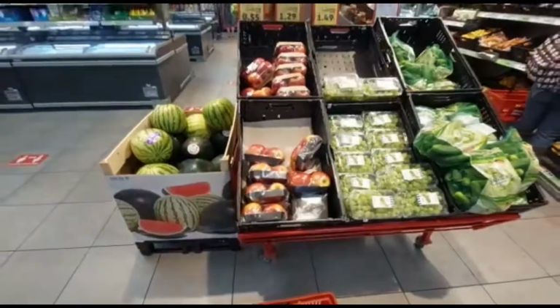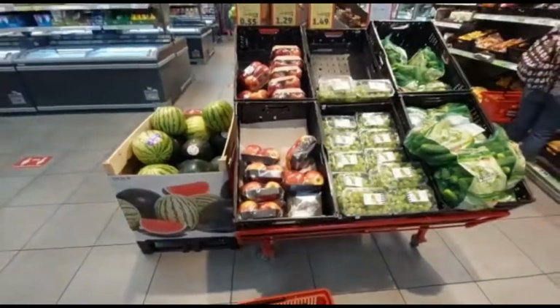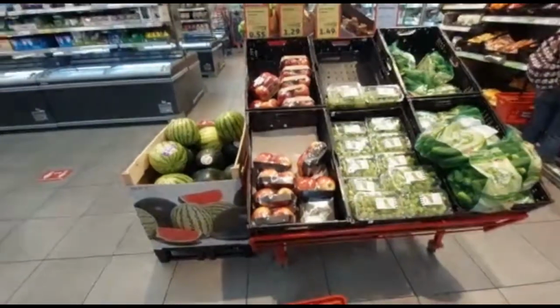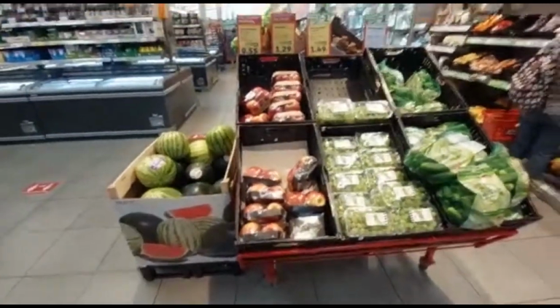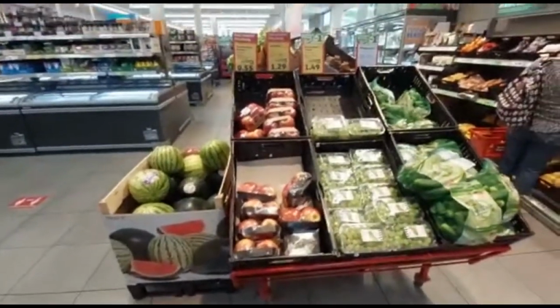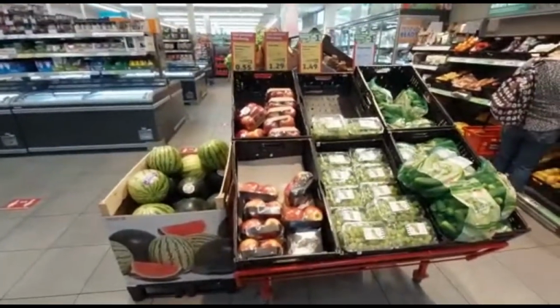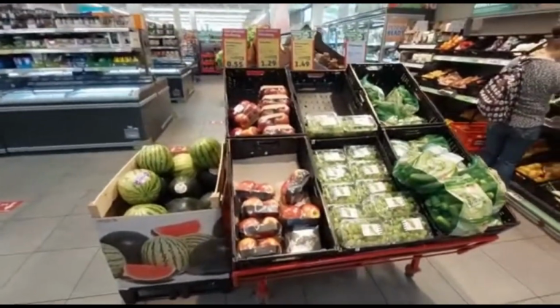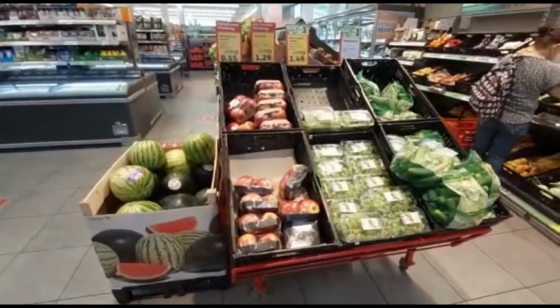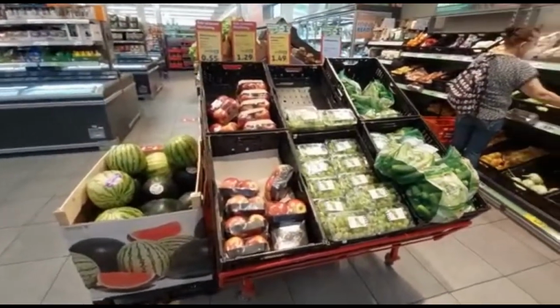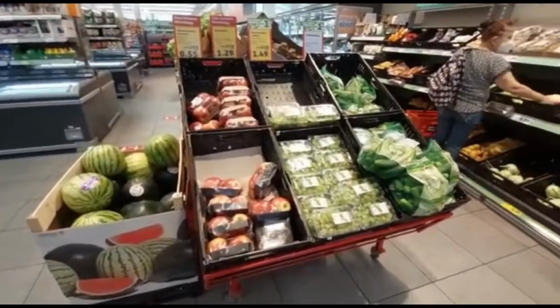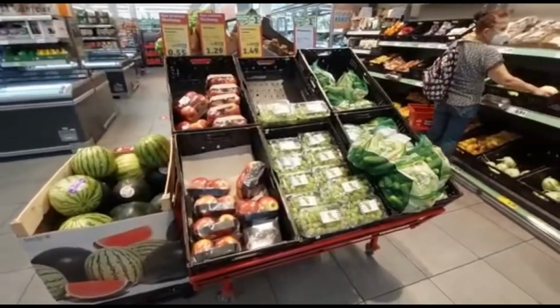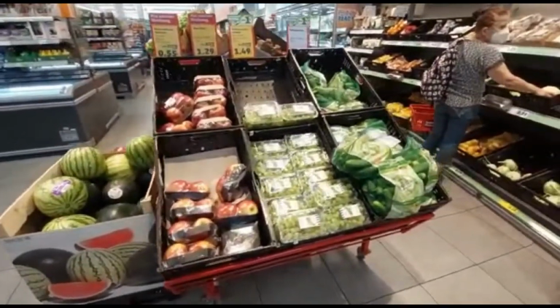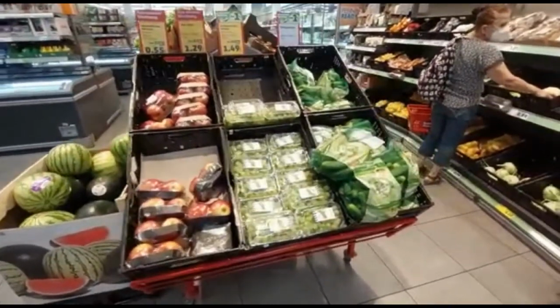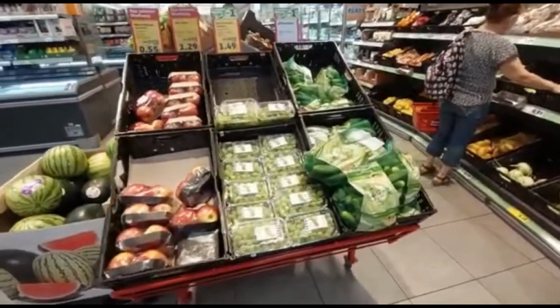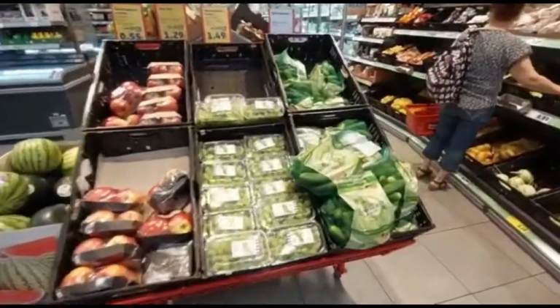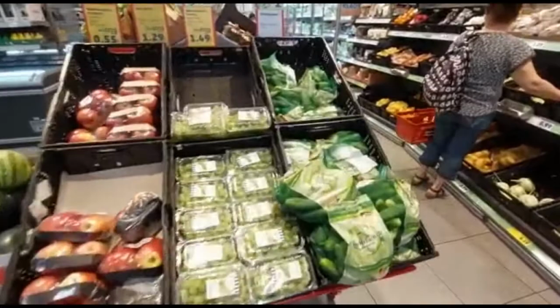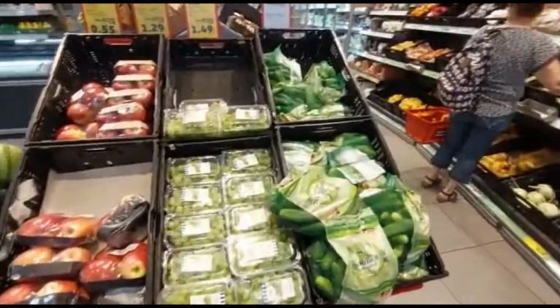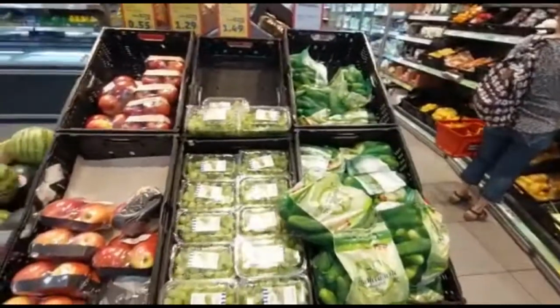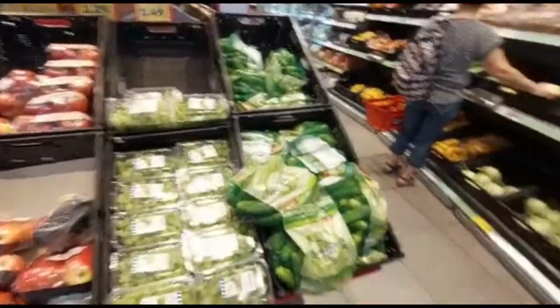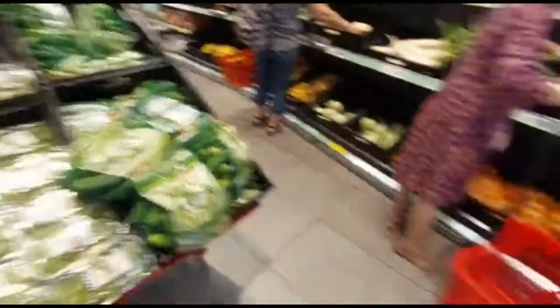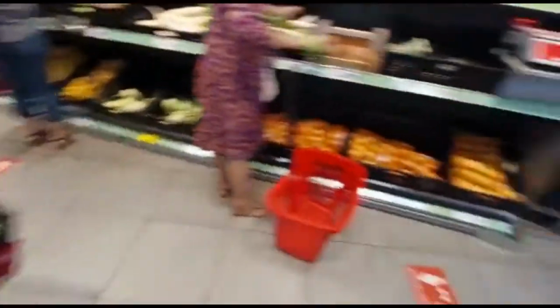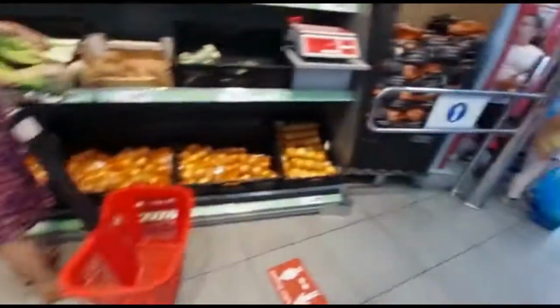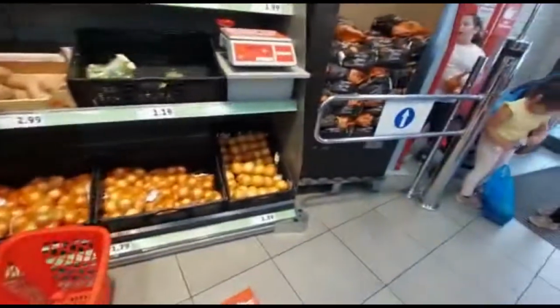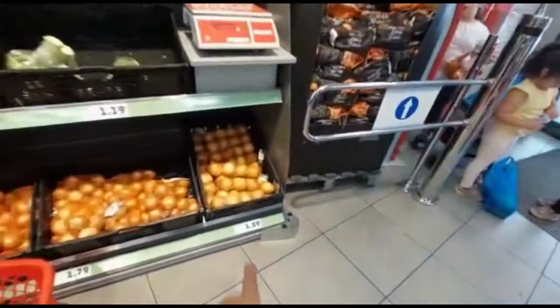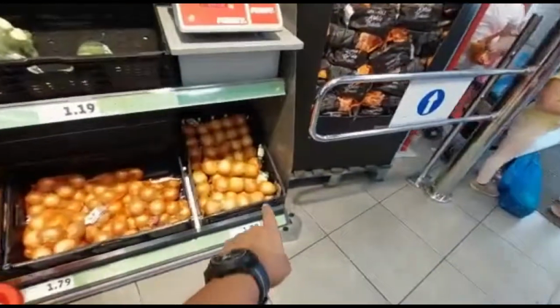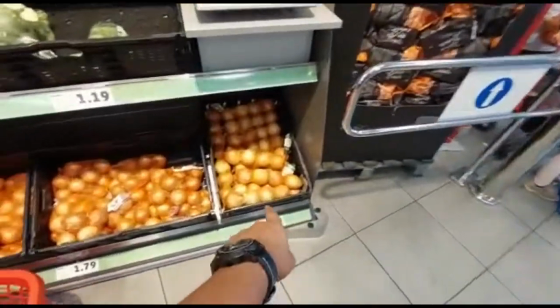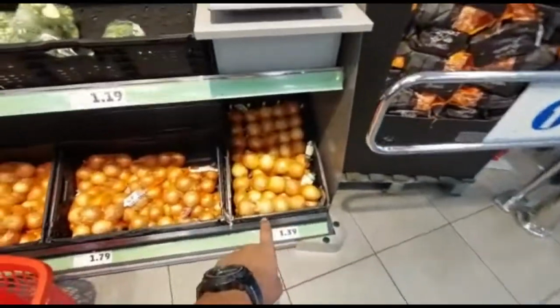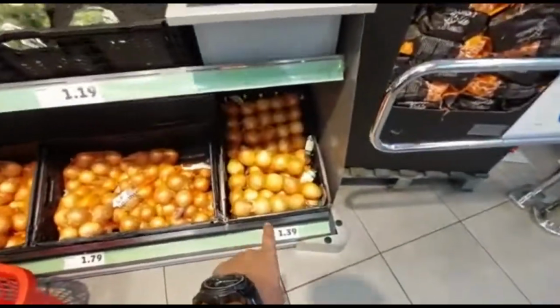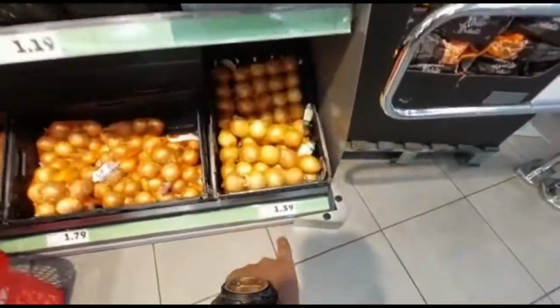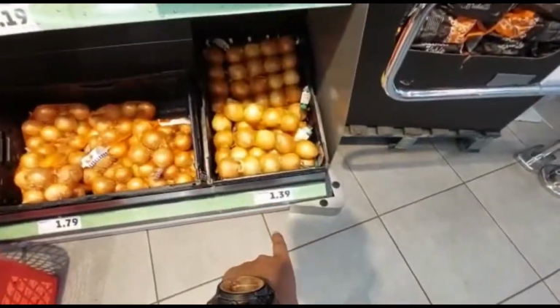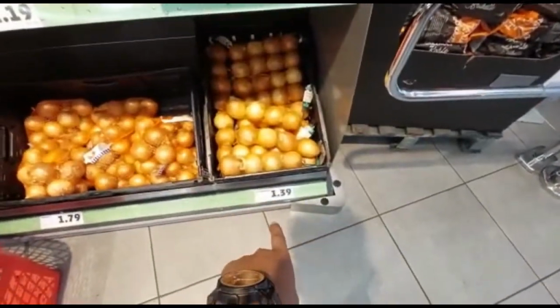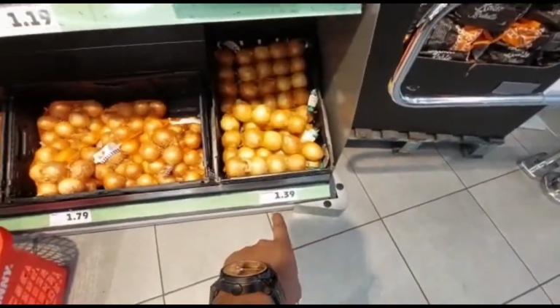Assalamualaikum. Today we are going to look at the grocery store and prices. We are going to go to the price. This price is 1.39.